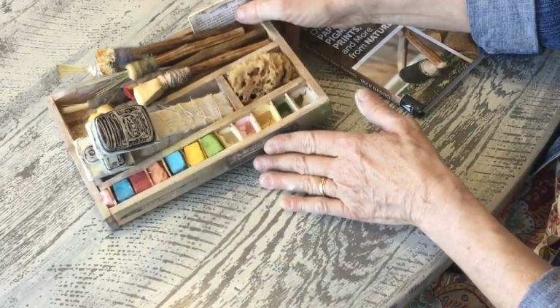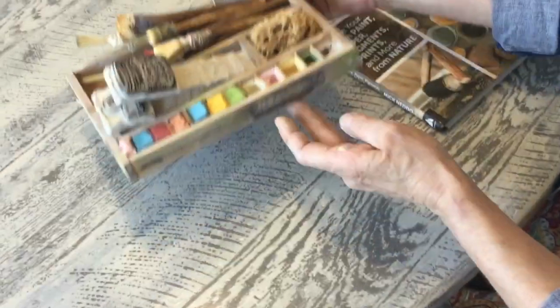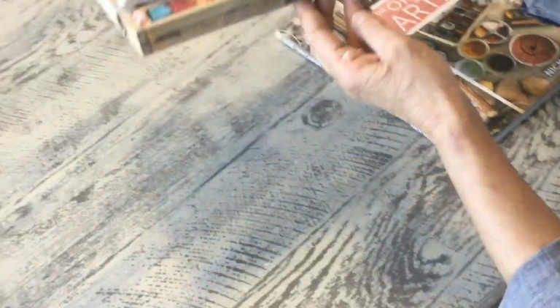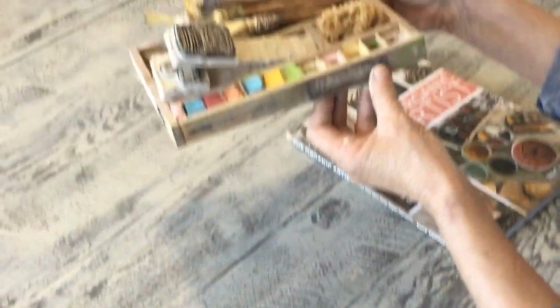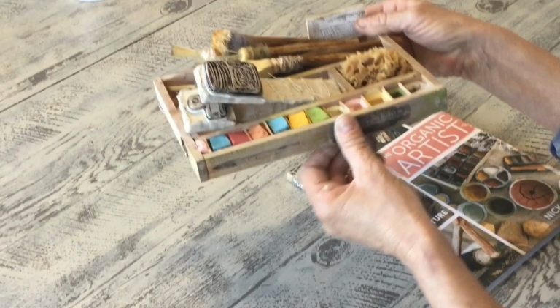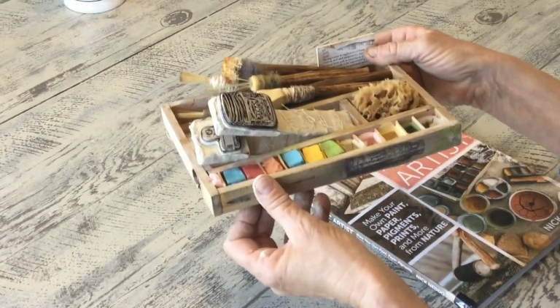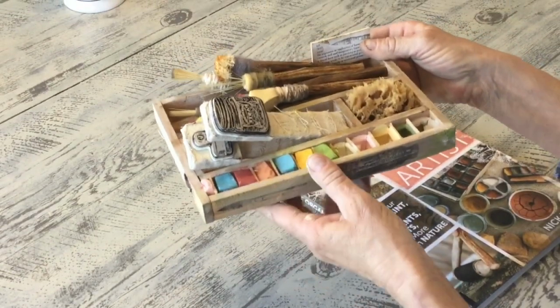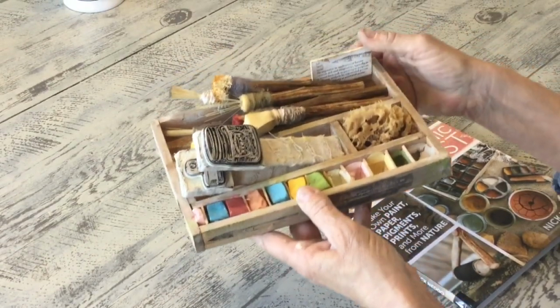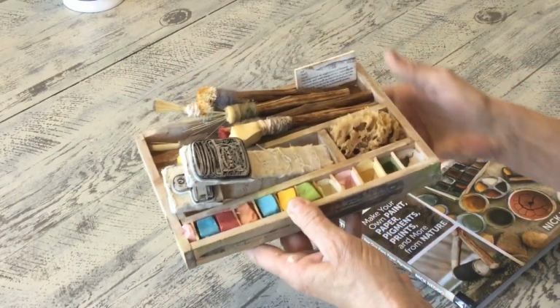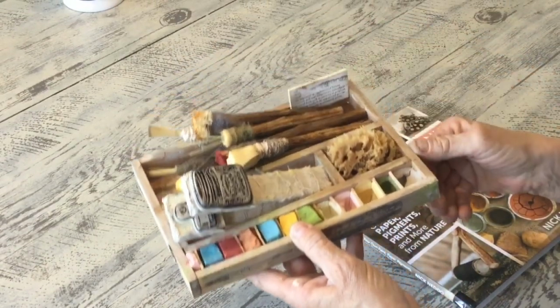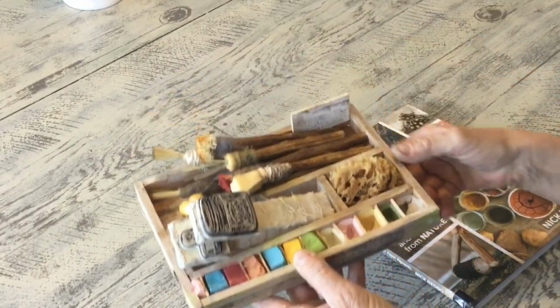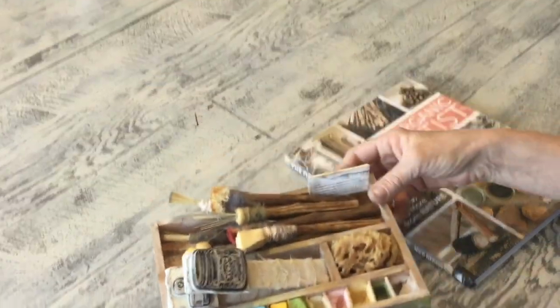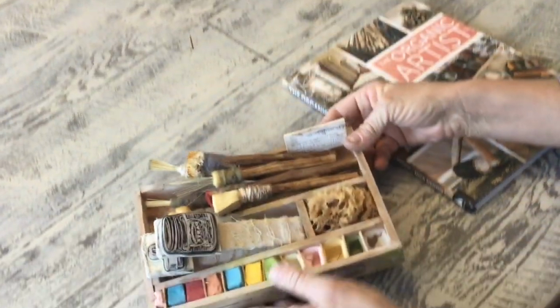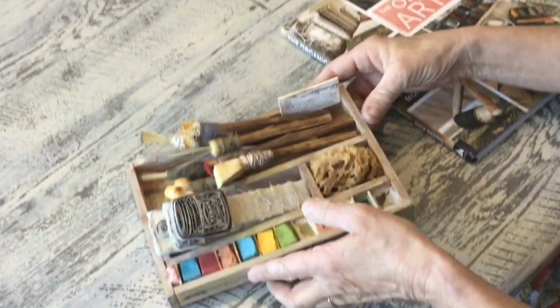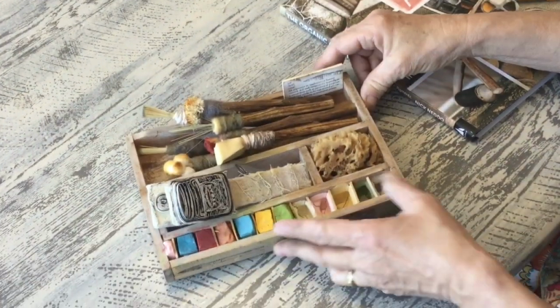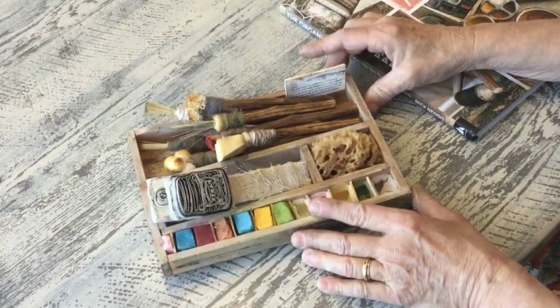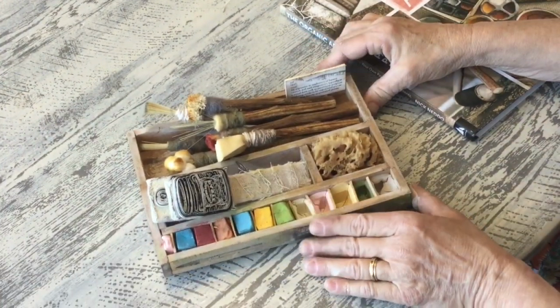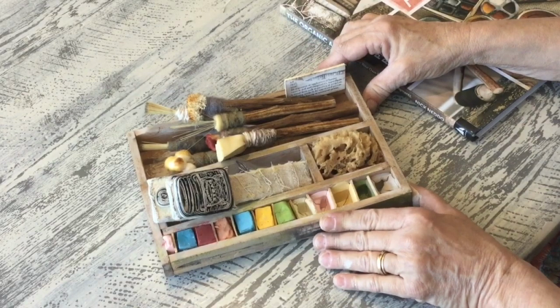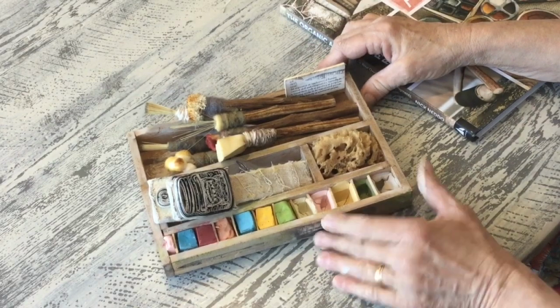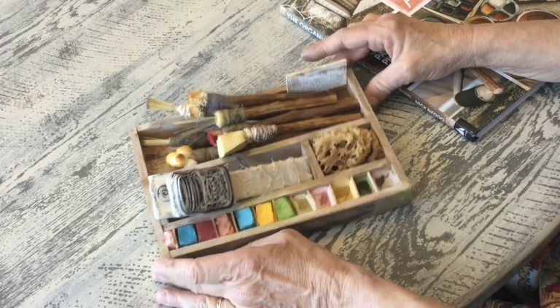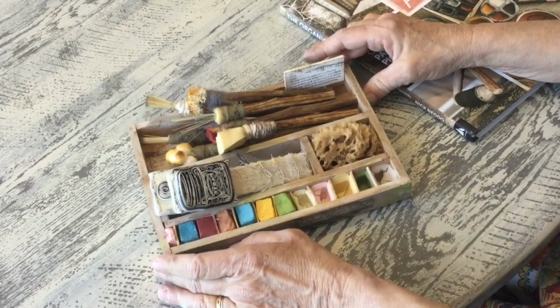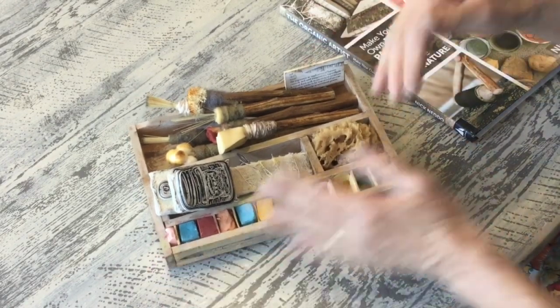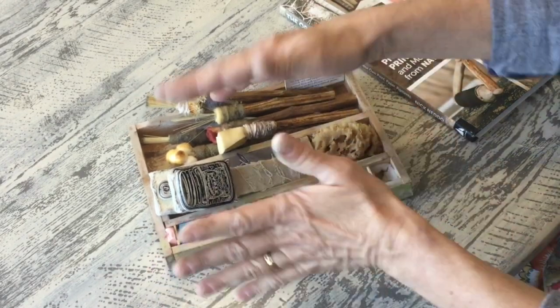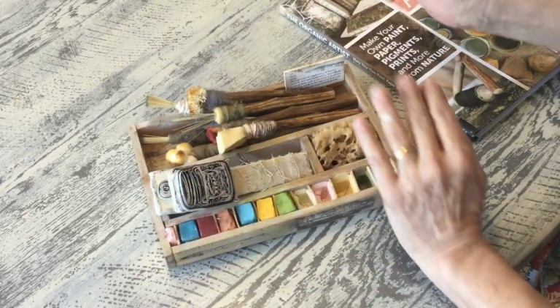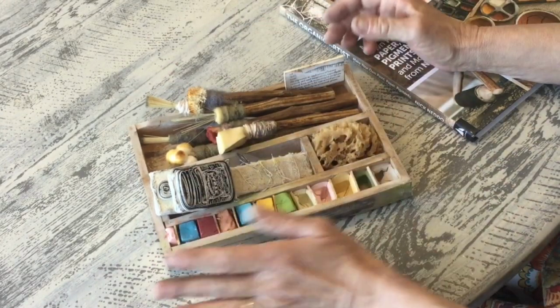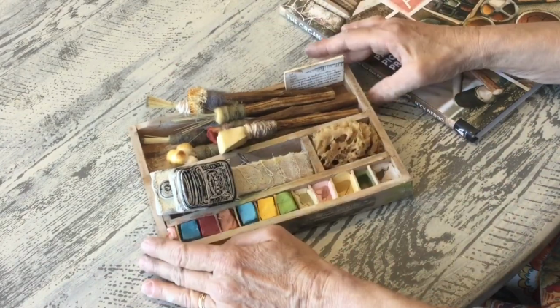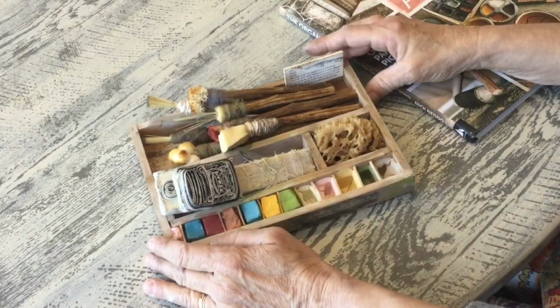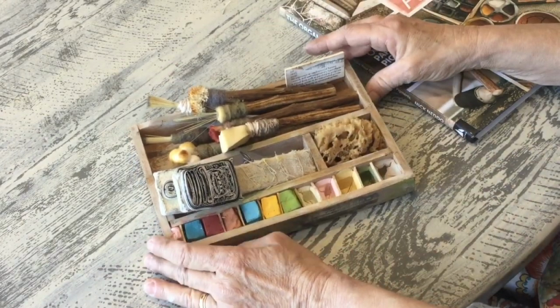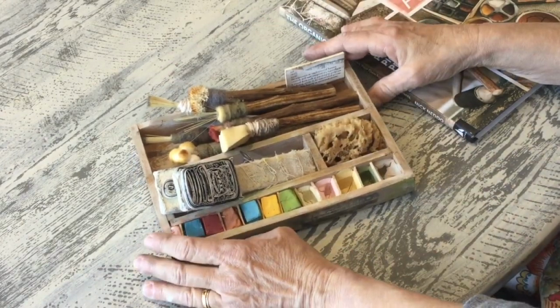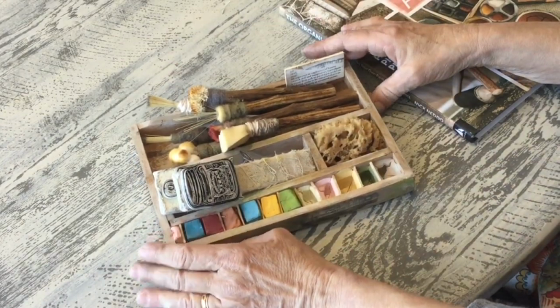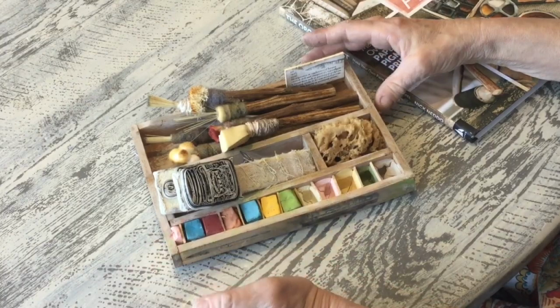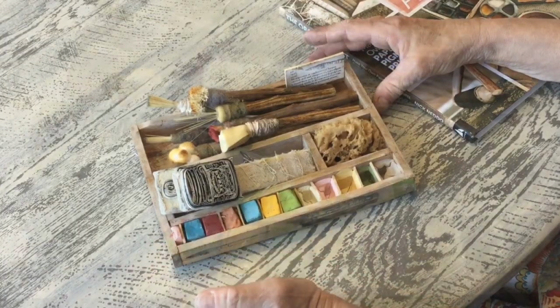It kind of just inspires me to get to work when my supplies look kind of pretty. You can see we did some more stamping on here and added some fun pieces. When you find that you have time on your hands and a fun cute little box, just add little cubbies and come up with your own art box. Thanks for watching, guys!